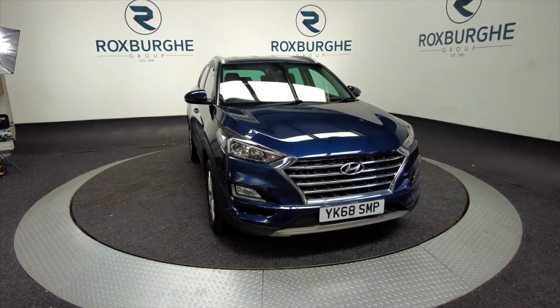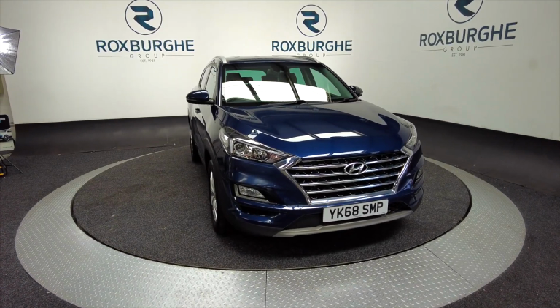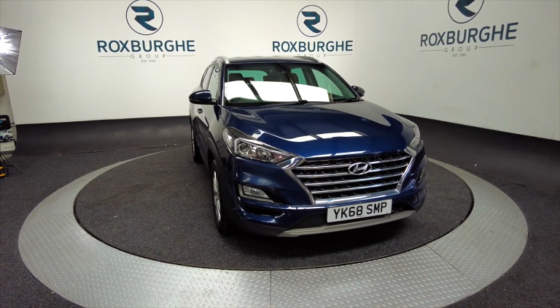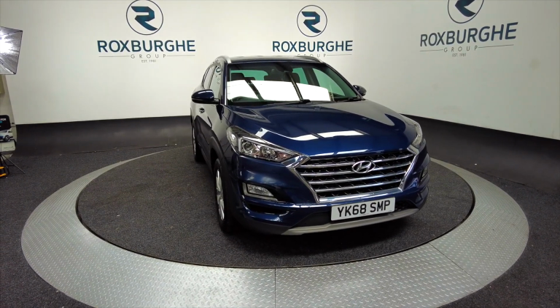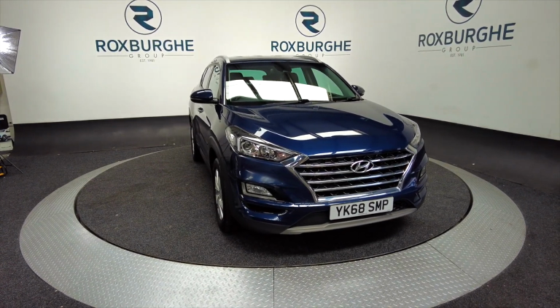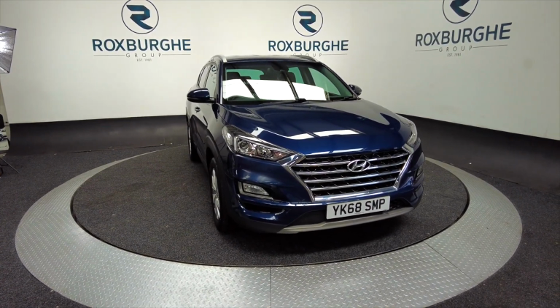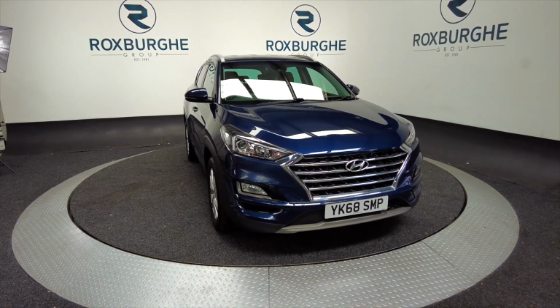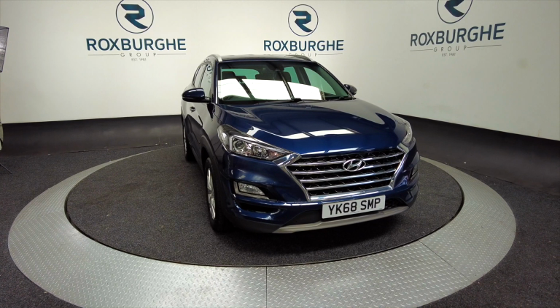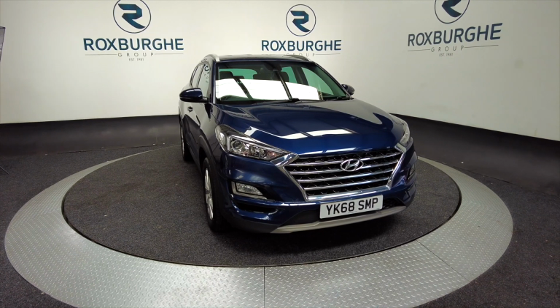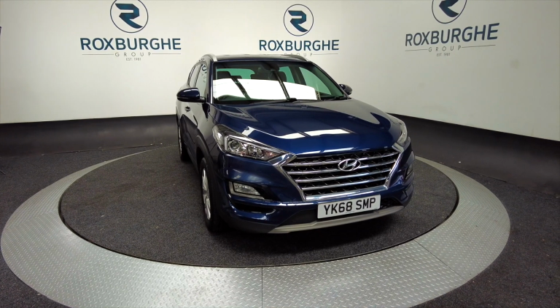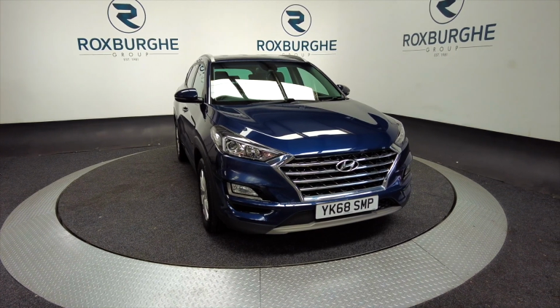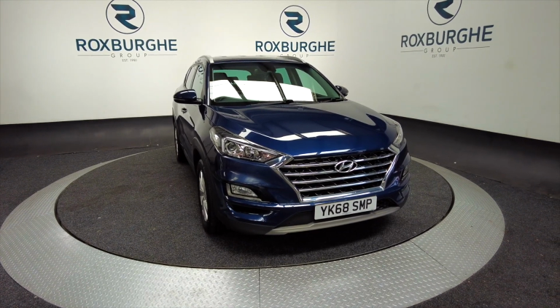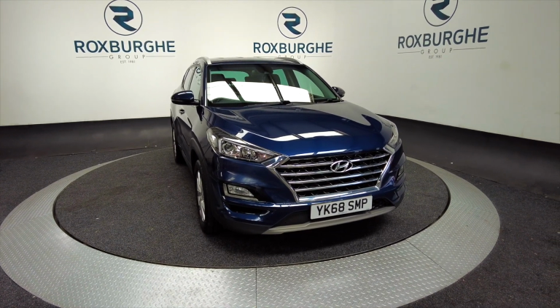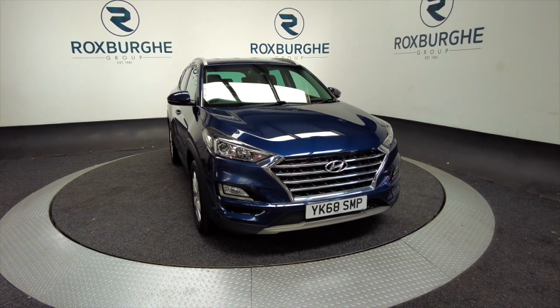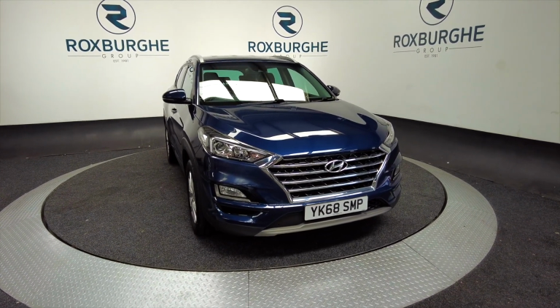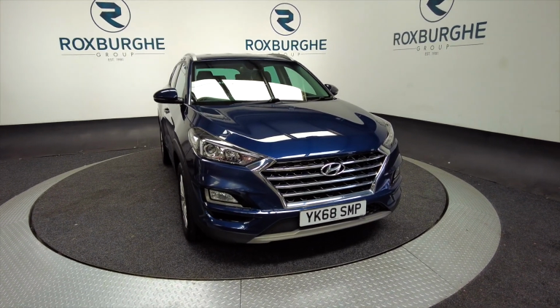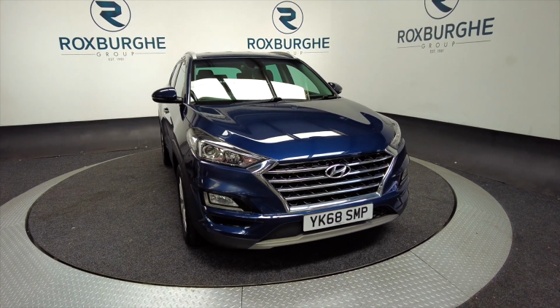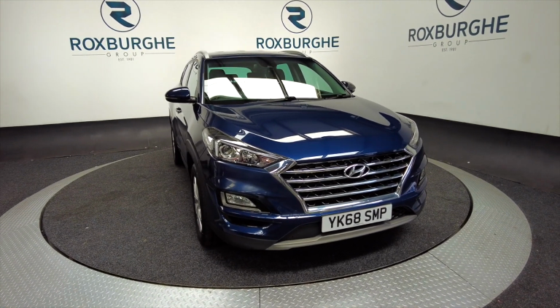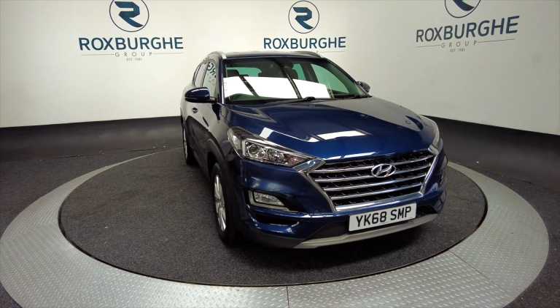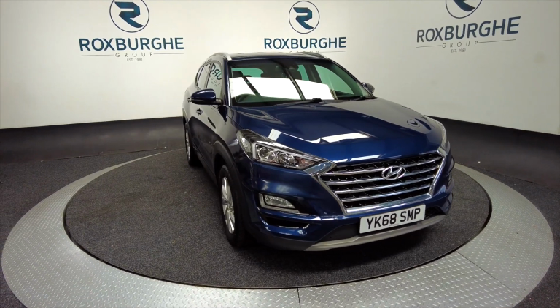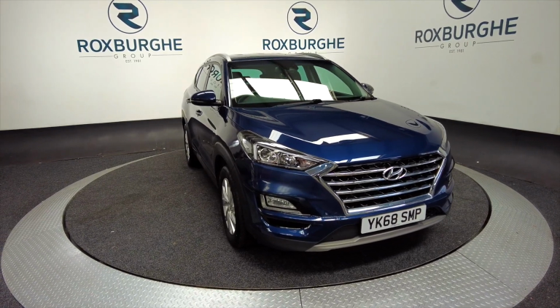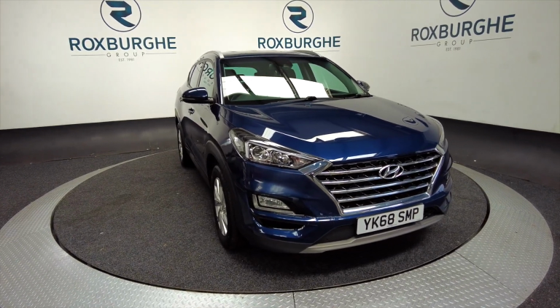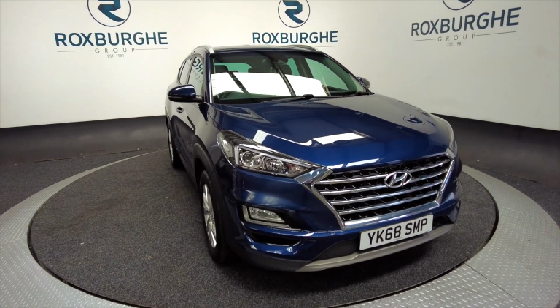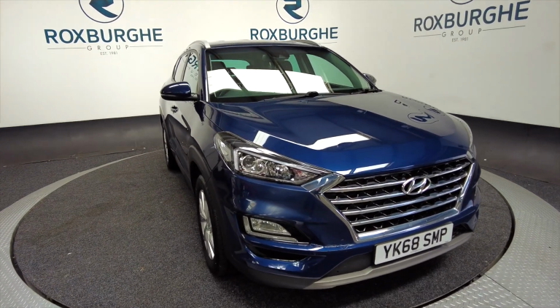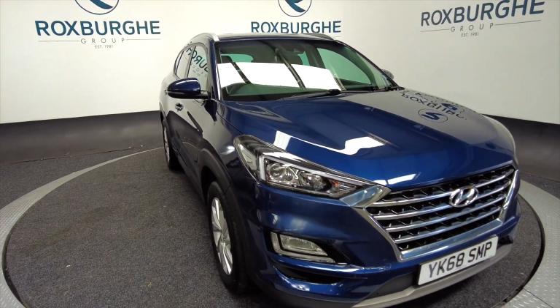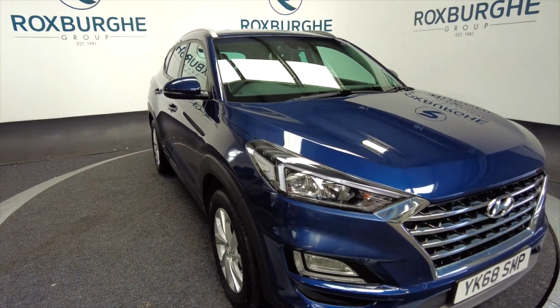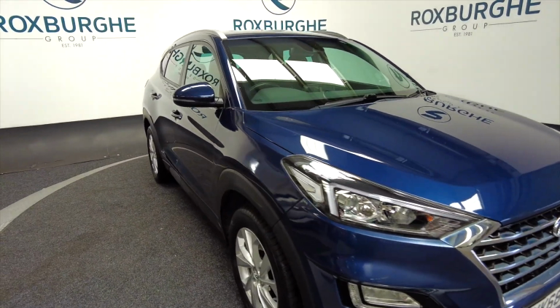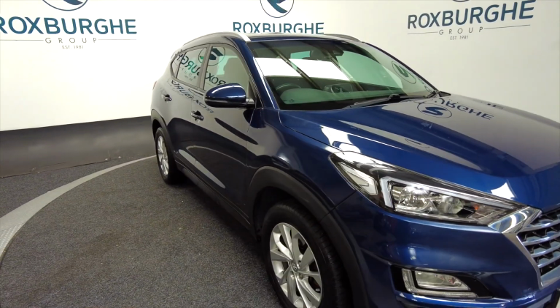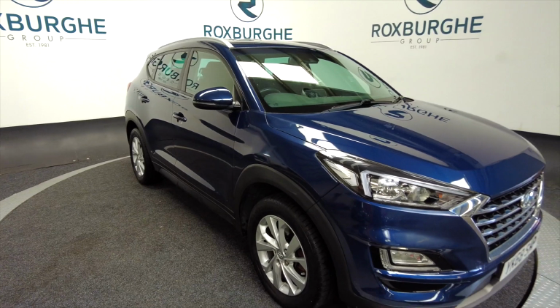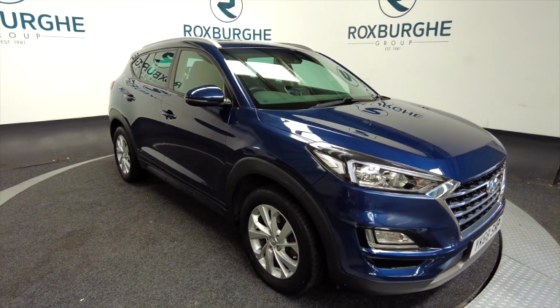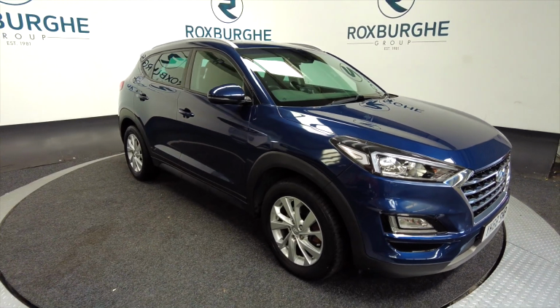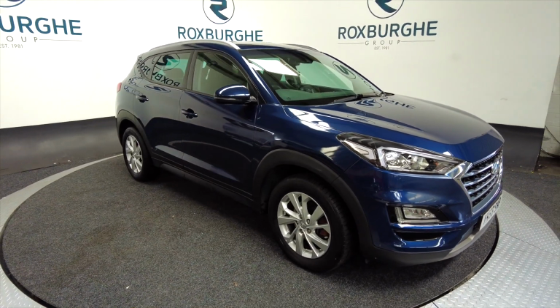Welcome to the Roxburgh Group Vehicle Showcase. Today we're showcasing this Hyundai Tucson TGDI SE NAV in blue. It's on a 68 plate, it's a petrol with a 7-speed semi-automatic gearbox, and you get up to nearly 38 miles per gallon on this car.